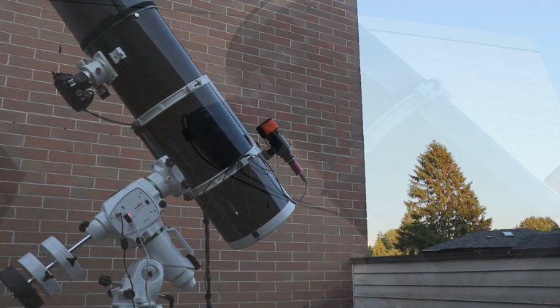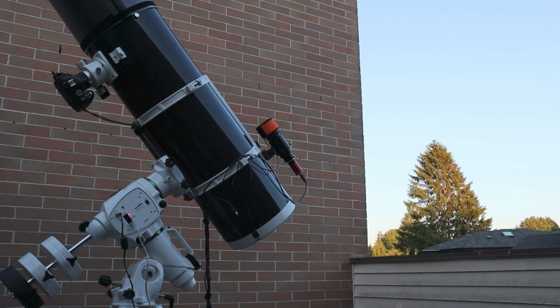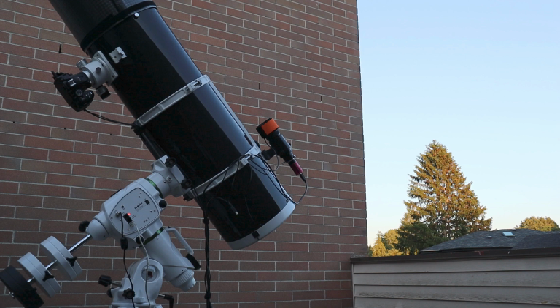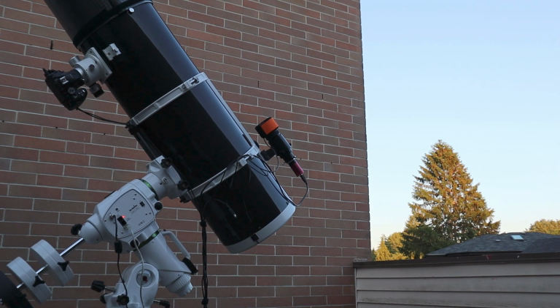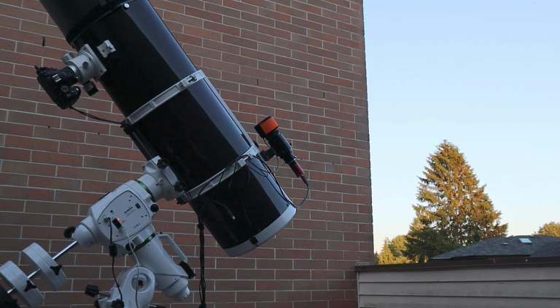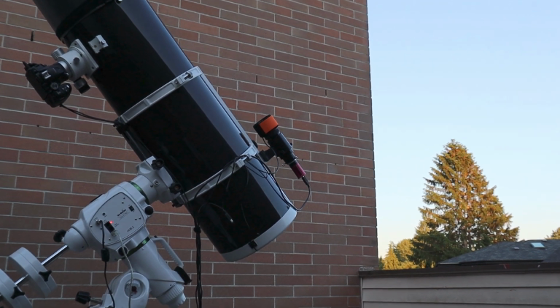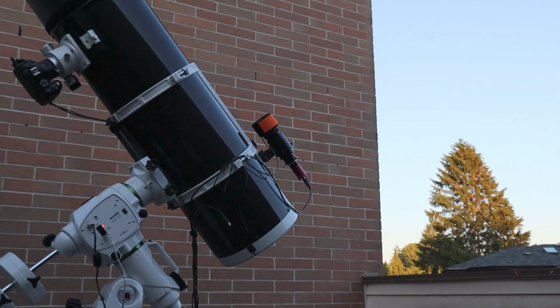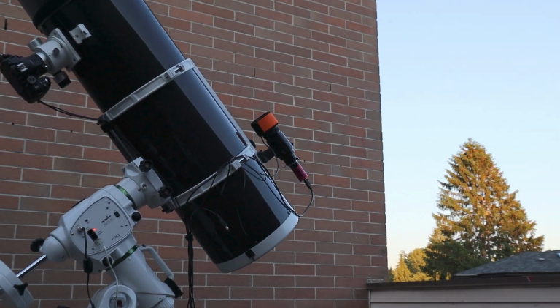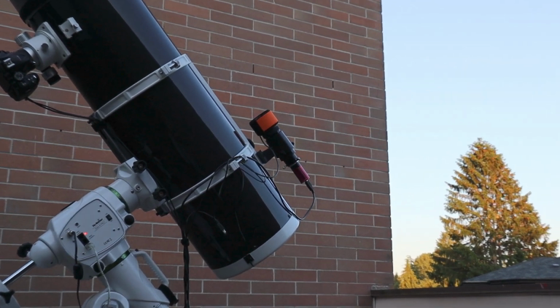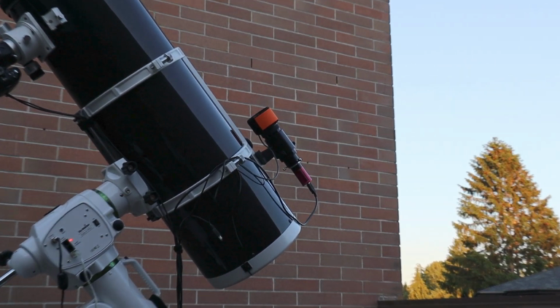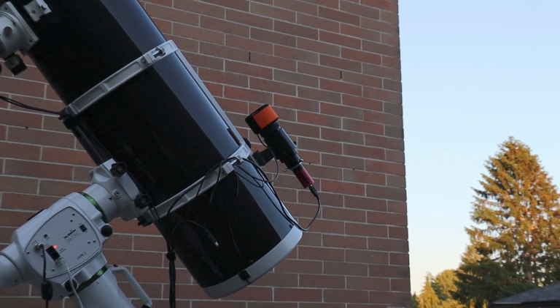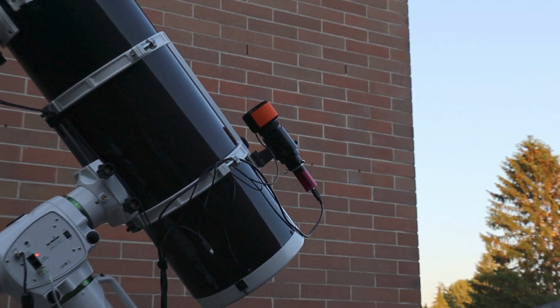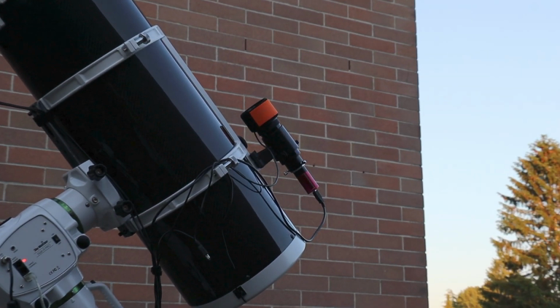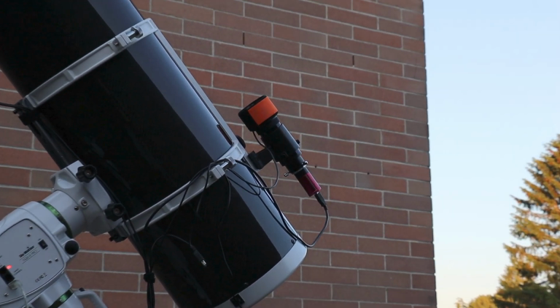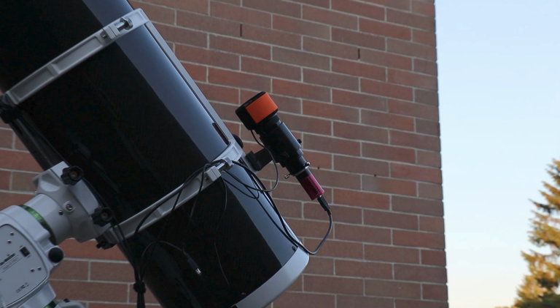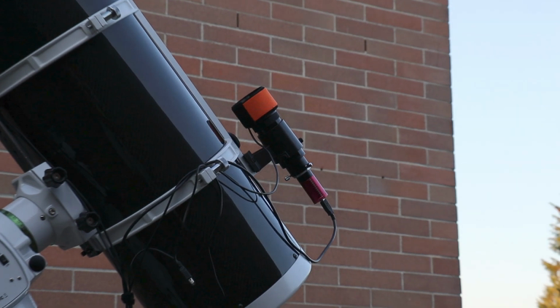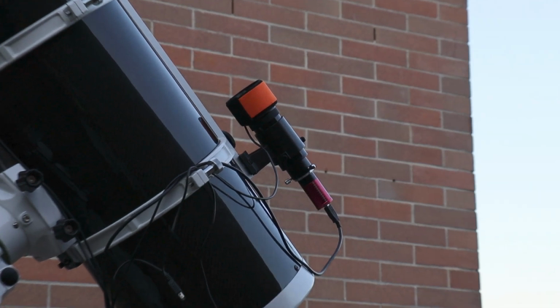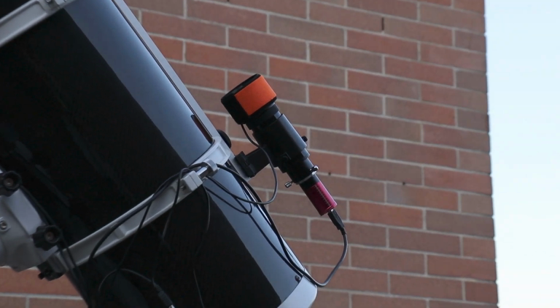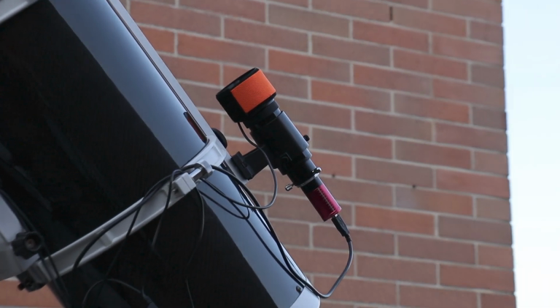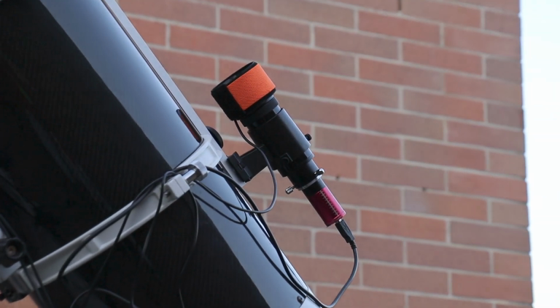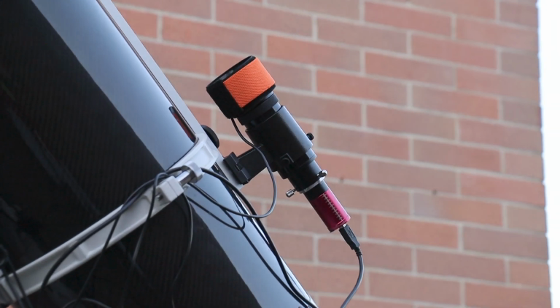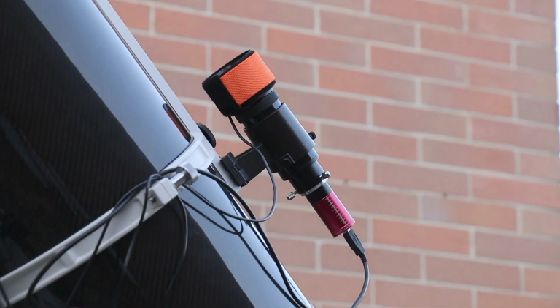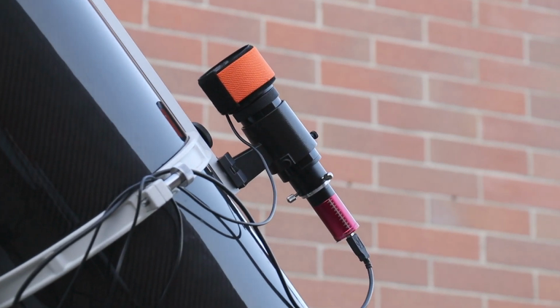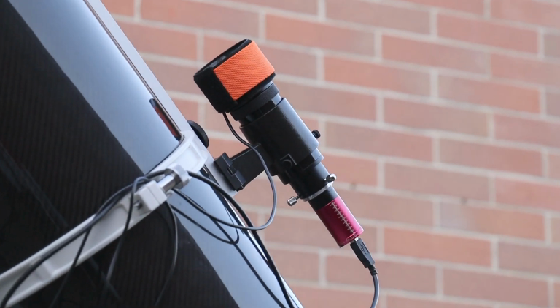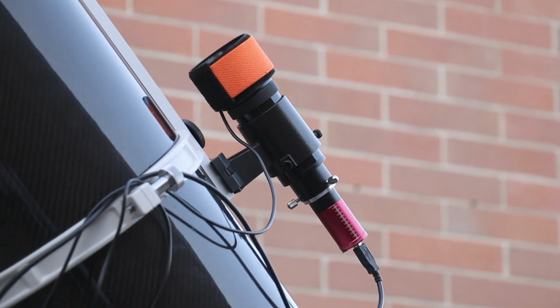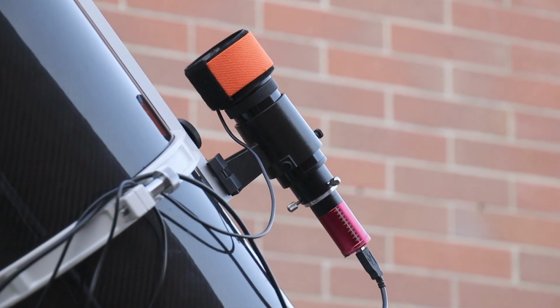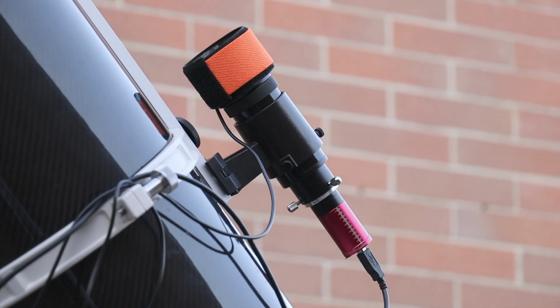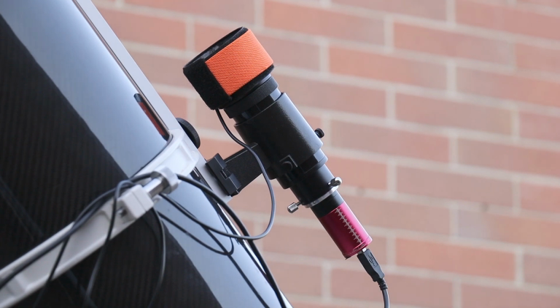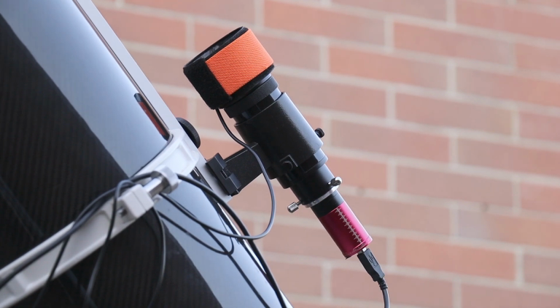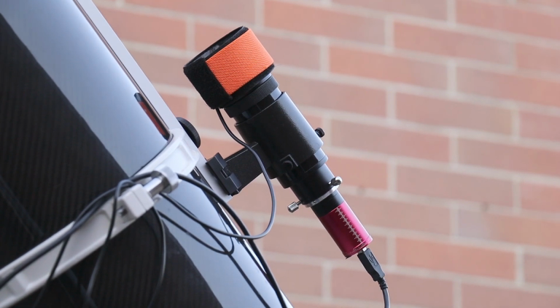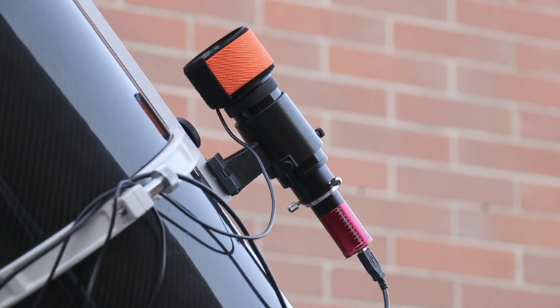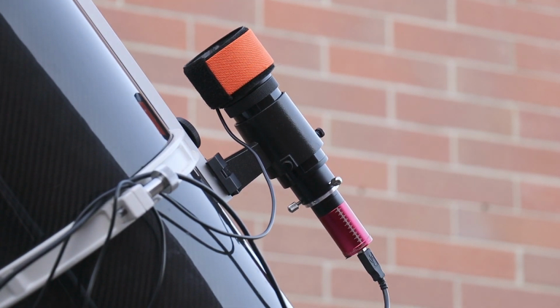During a long exposure, it's essential to keep the camera steady. Any vibration or movement can blur the image. To avoid this, I use a small guide scope that keeps the imaging telescope aimed at the same part of the sky for hours.